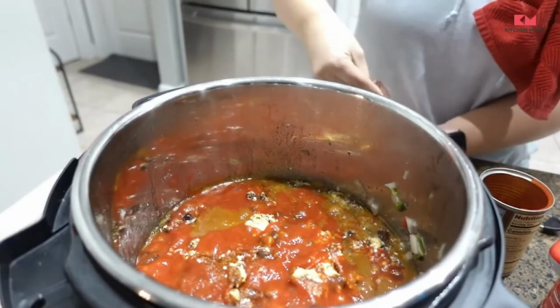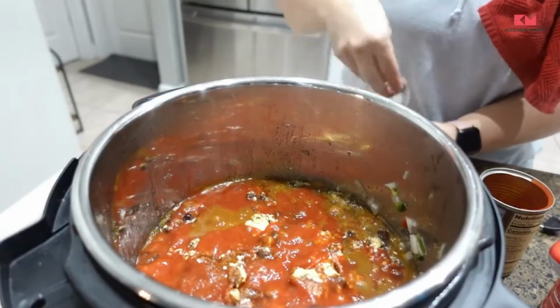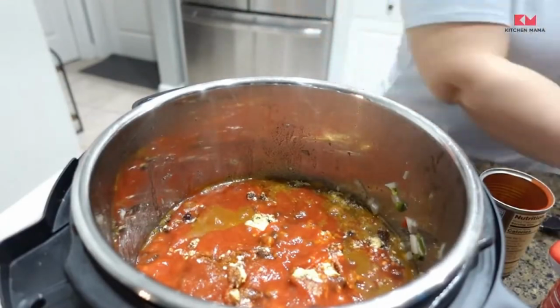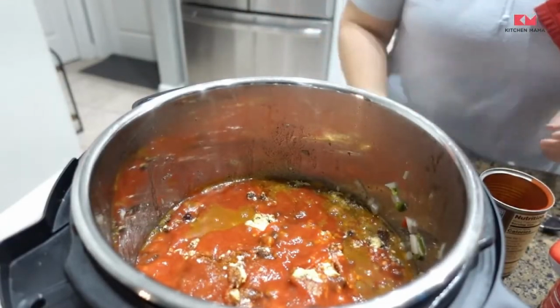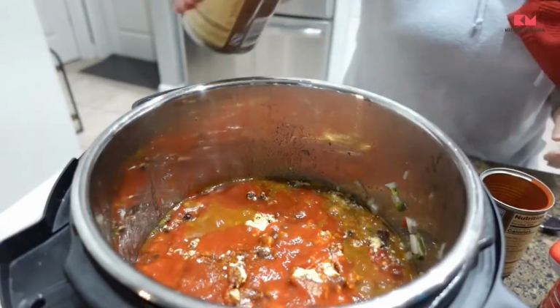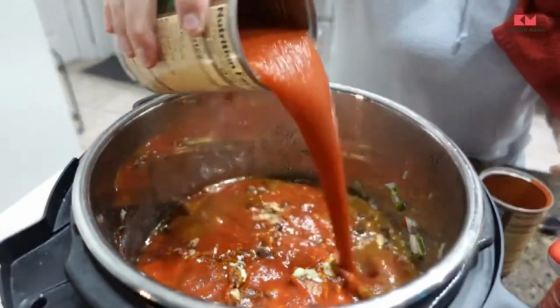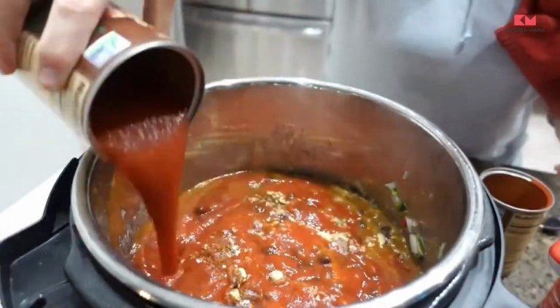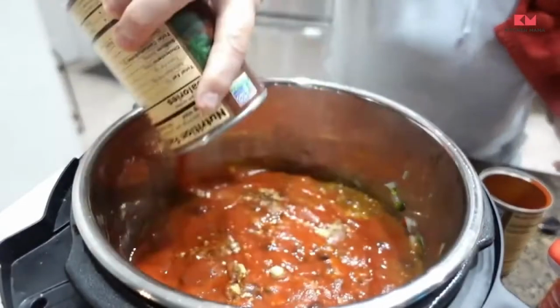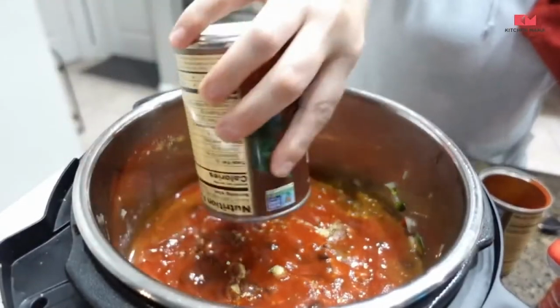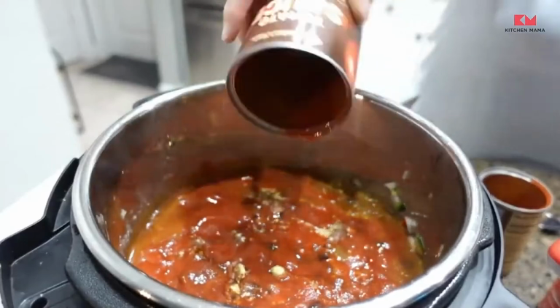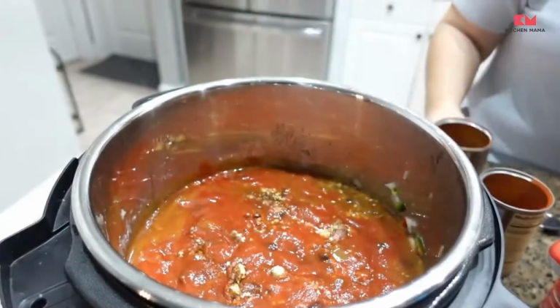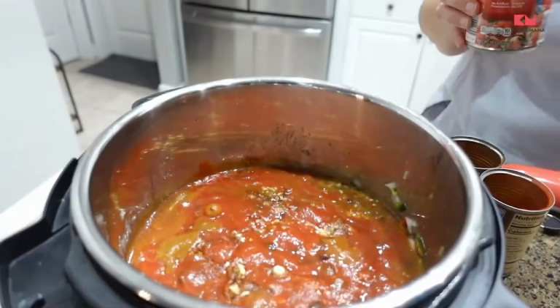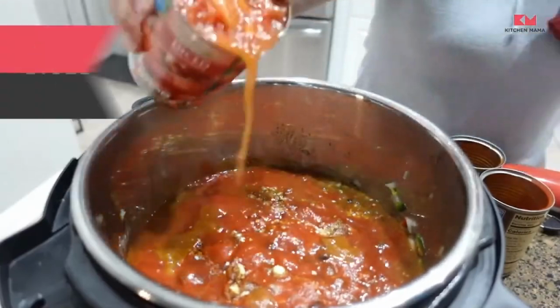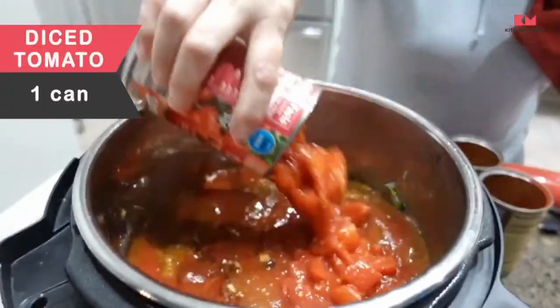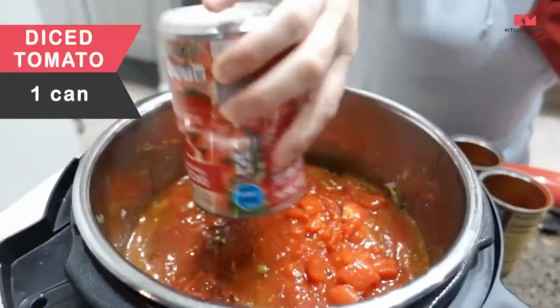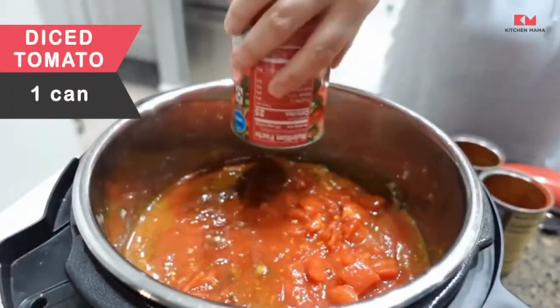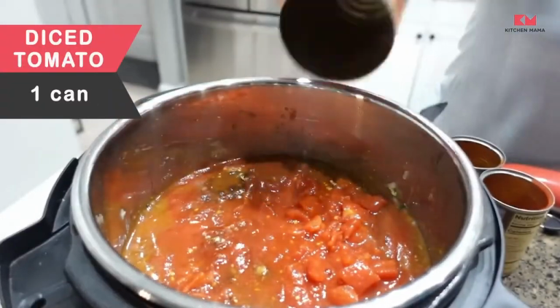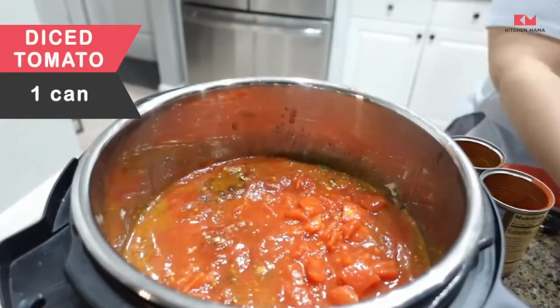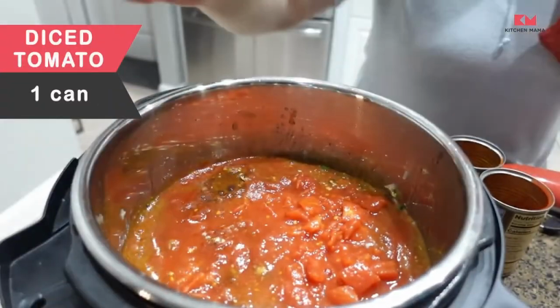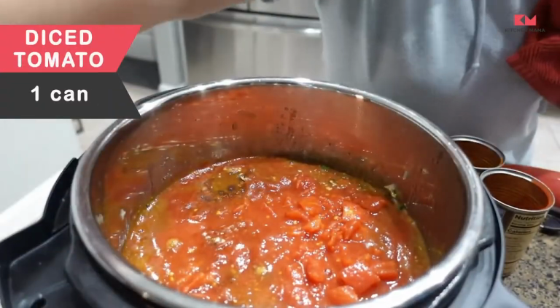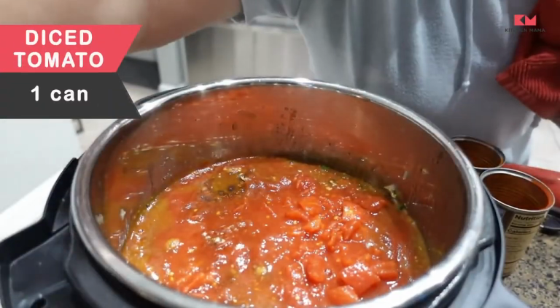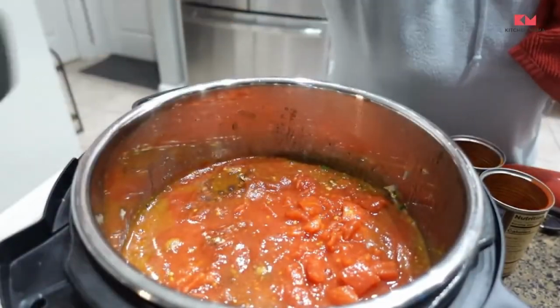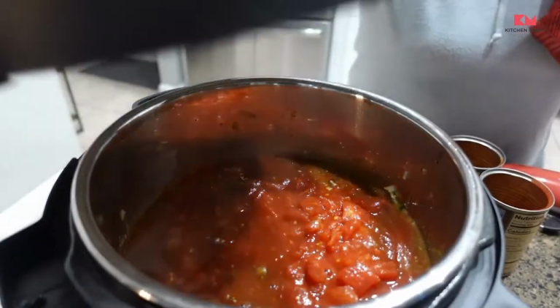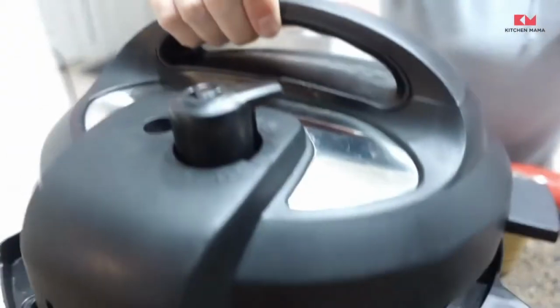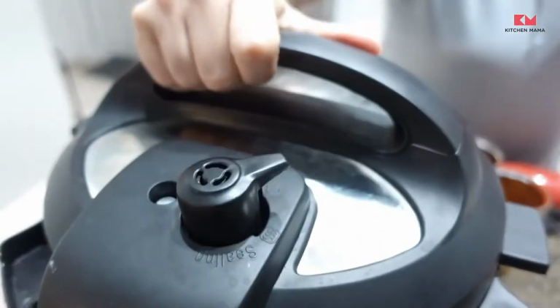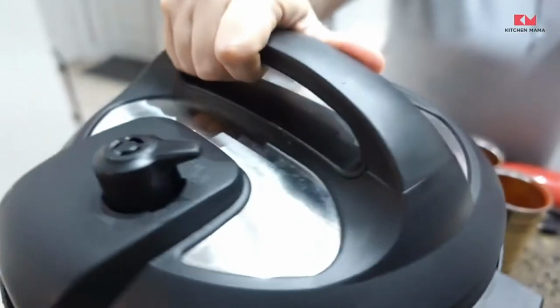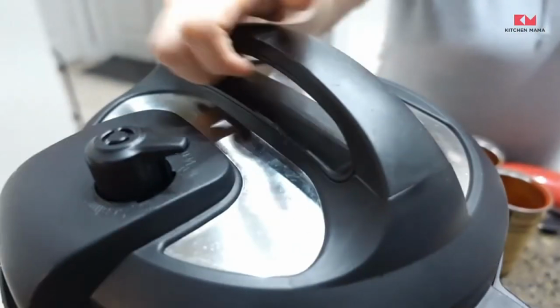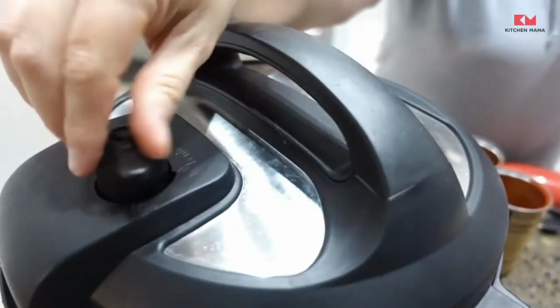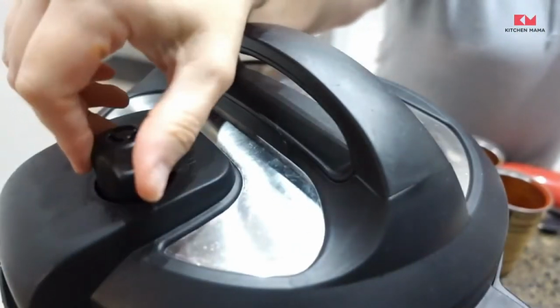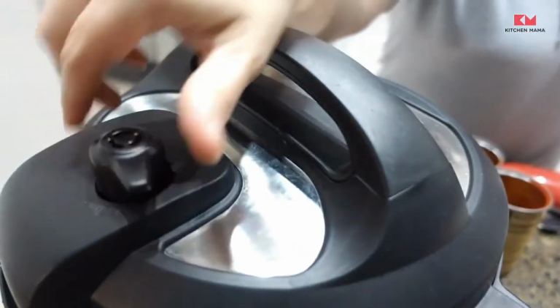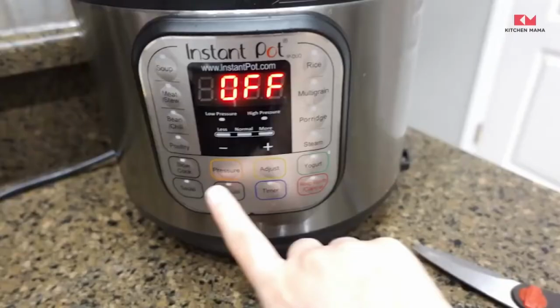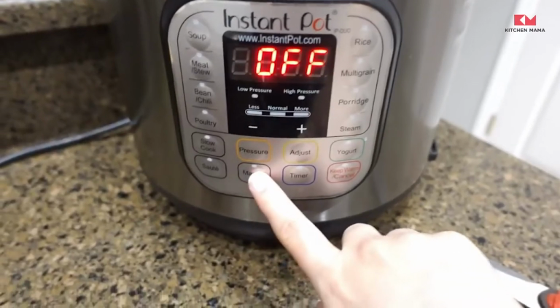Then add in the tomato sauce and diced tomatoes. The instructions say do not stir — if the tomato sauce comes in contact with the bottom of the pot, you may receive a burn notice.